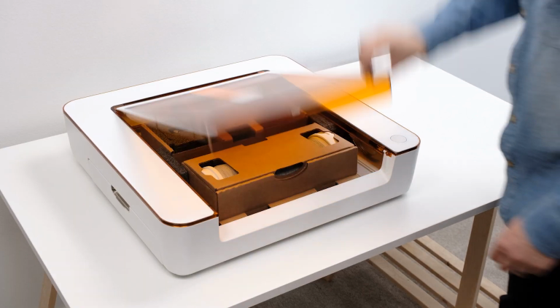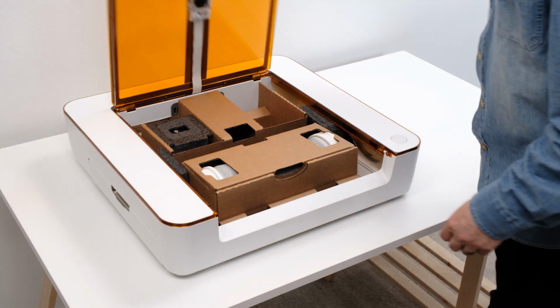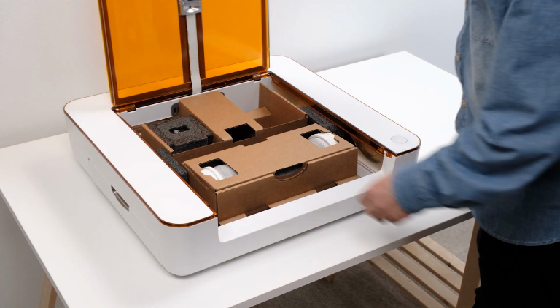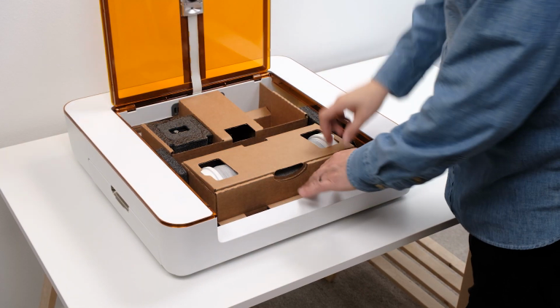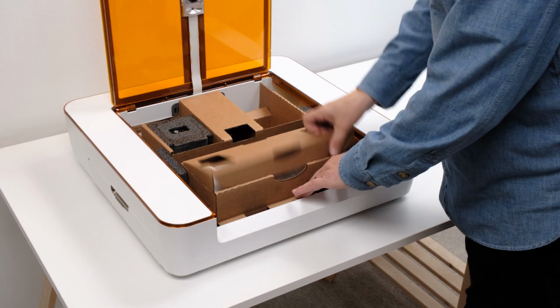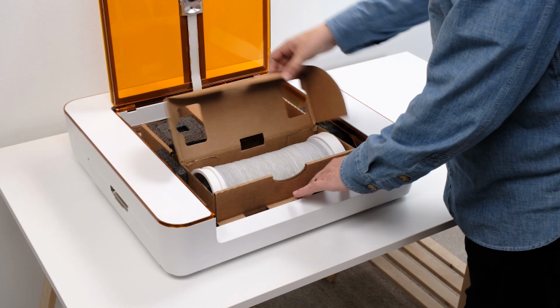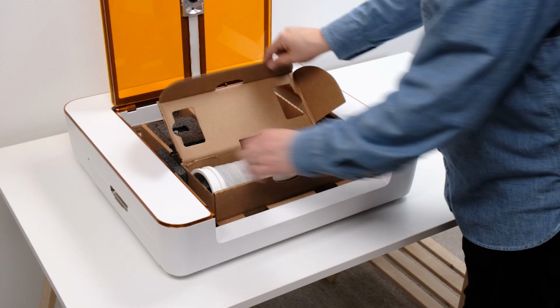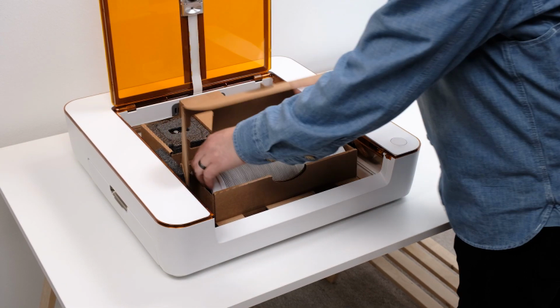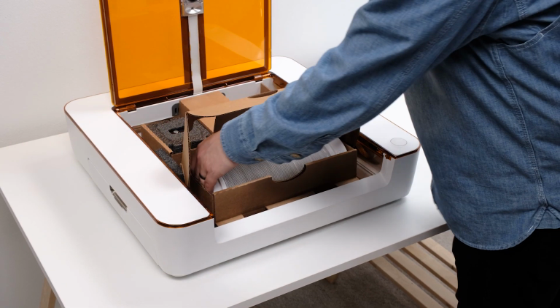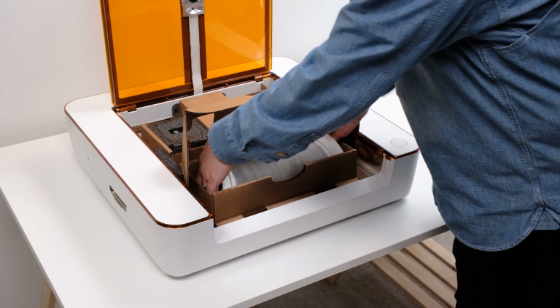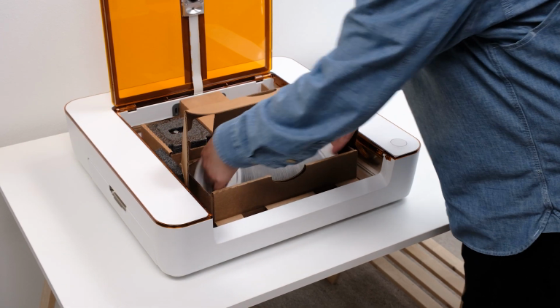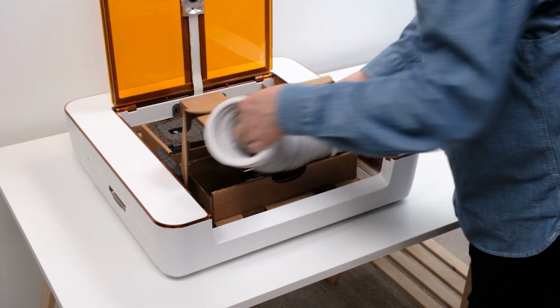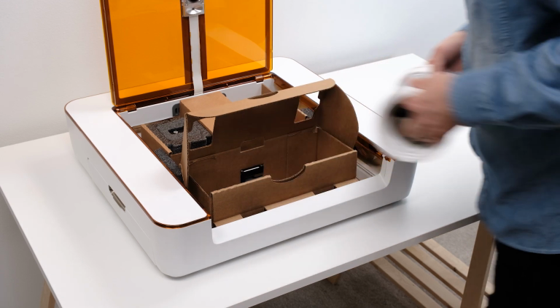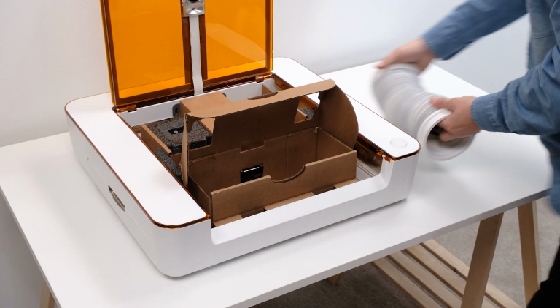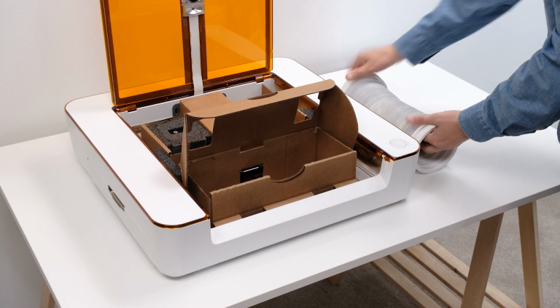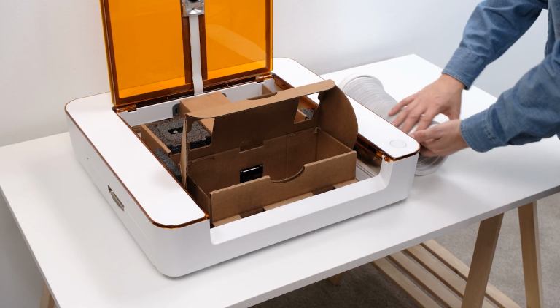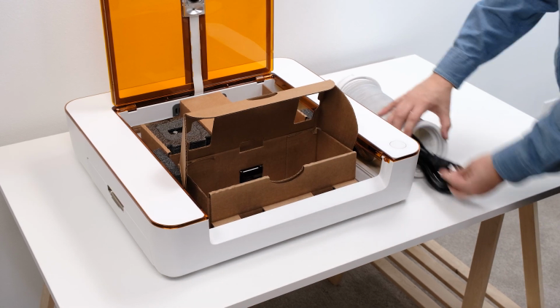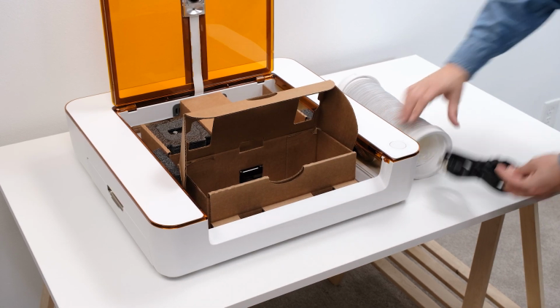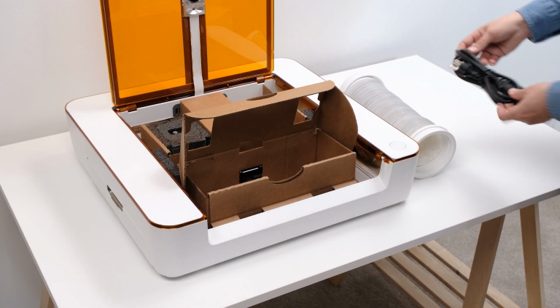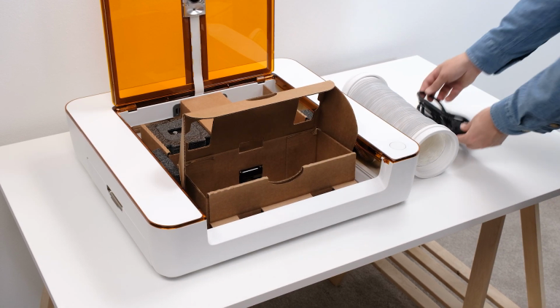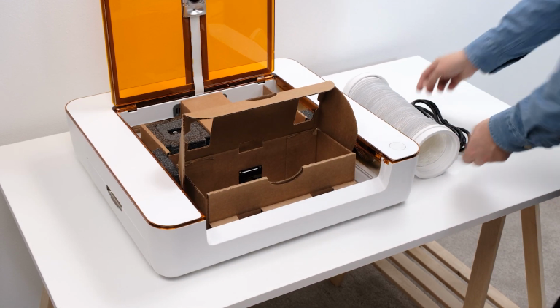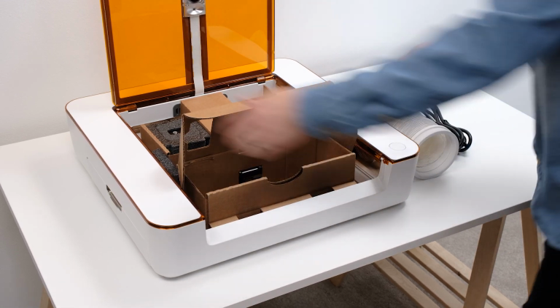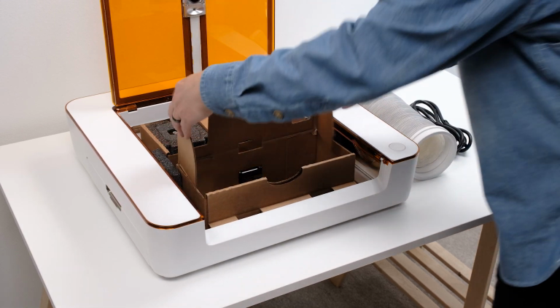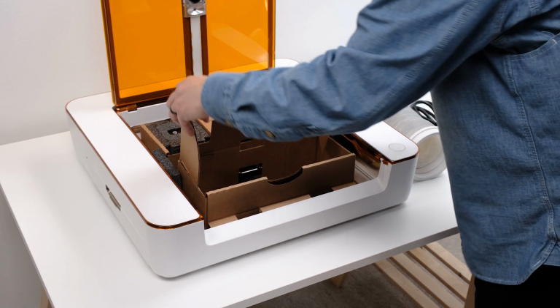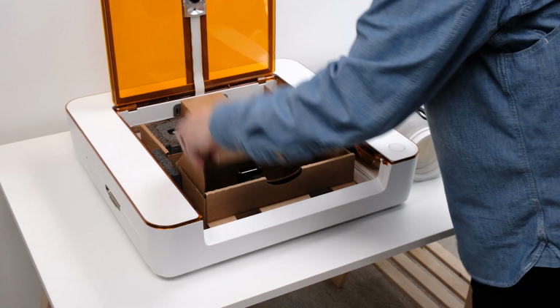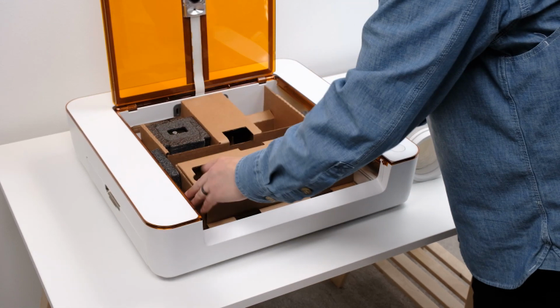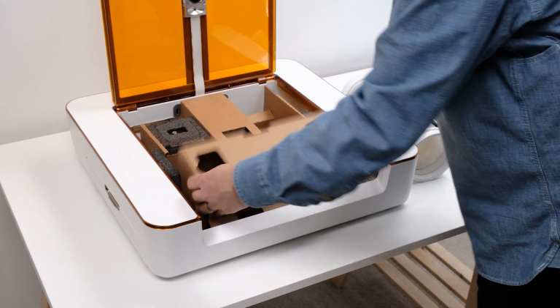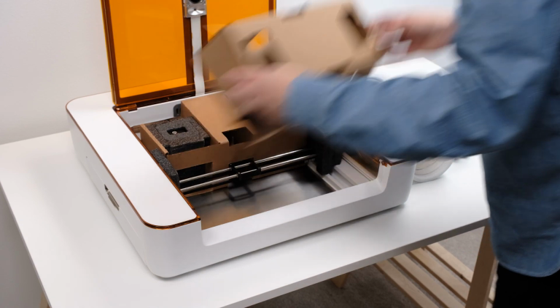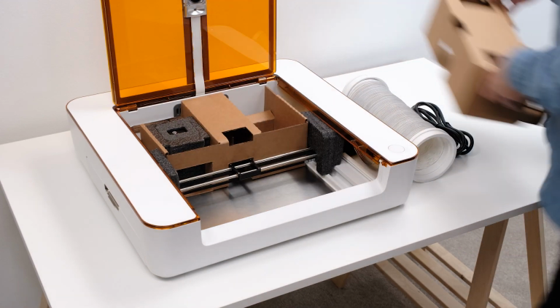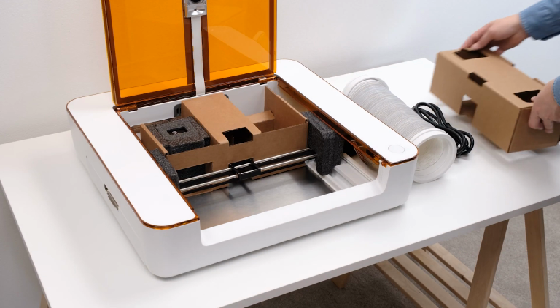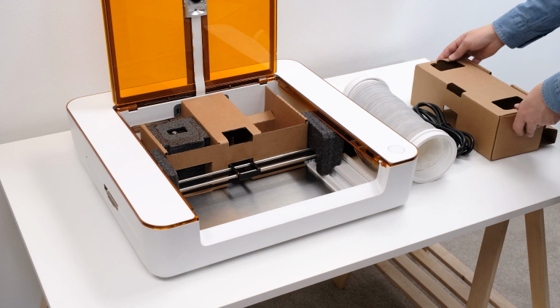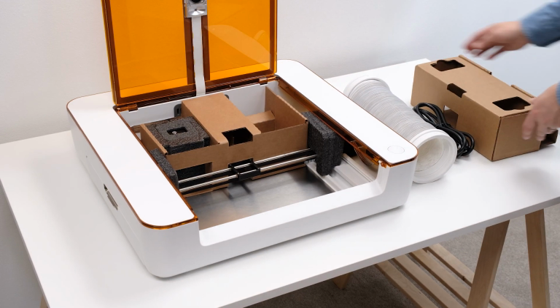Open the Aura lid, and inside you'll find two cardboard boxes containing the laser head, power cable, and exhaust hose. Open the one closest to the front of the printer and take out the hose and the power cord and set them aside. Then let's take out the empty box.